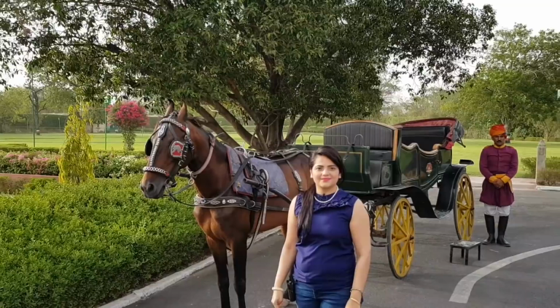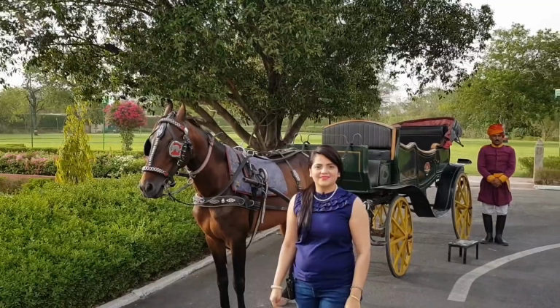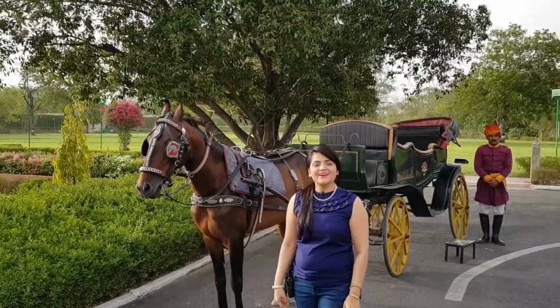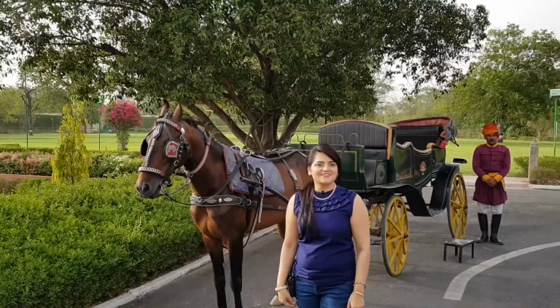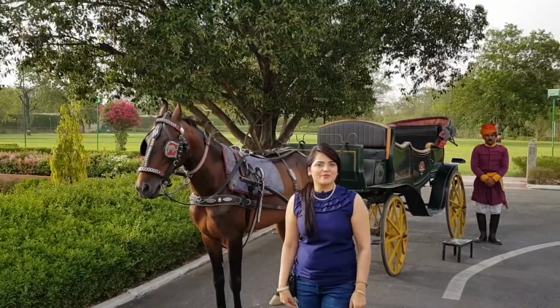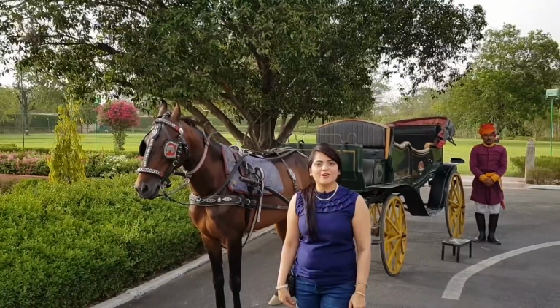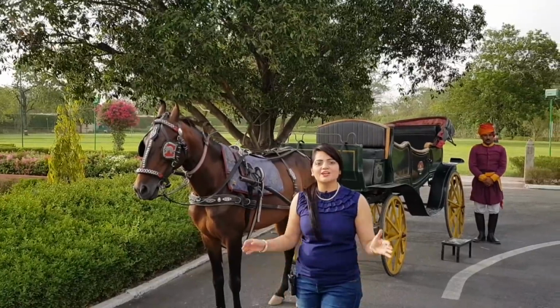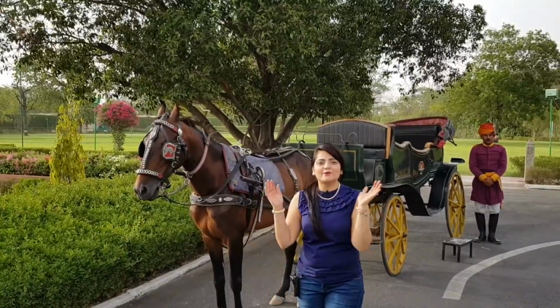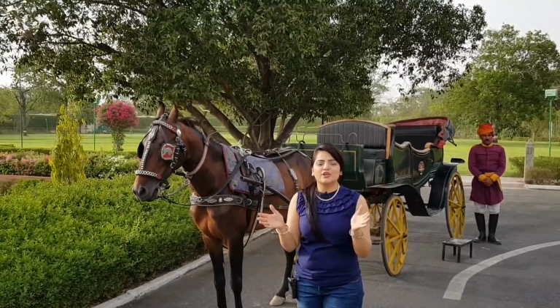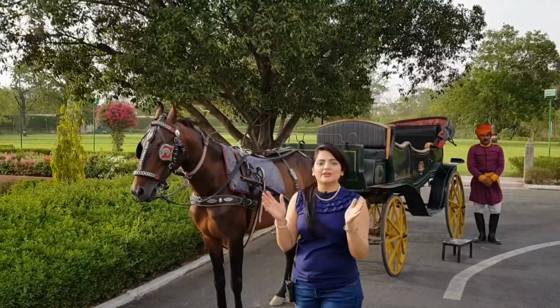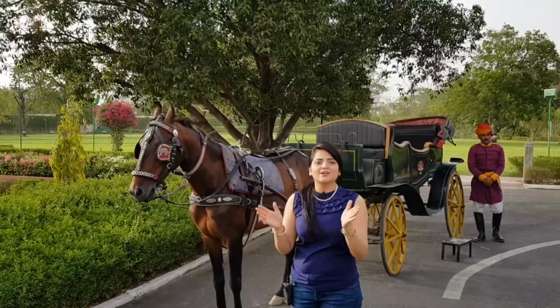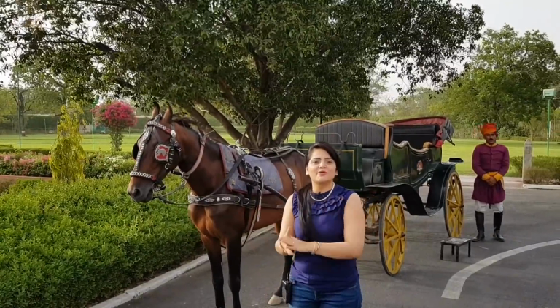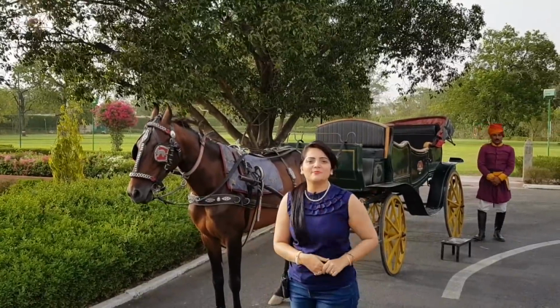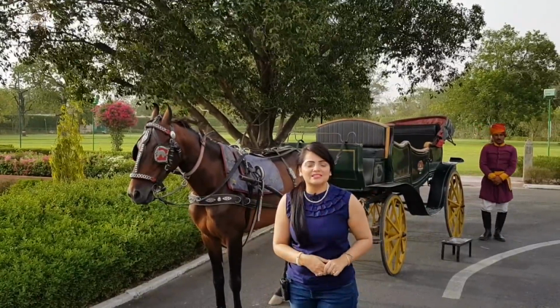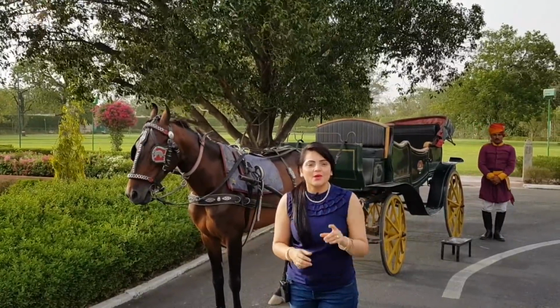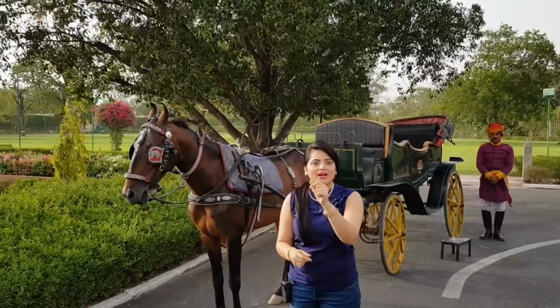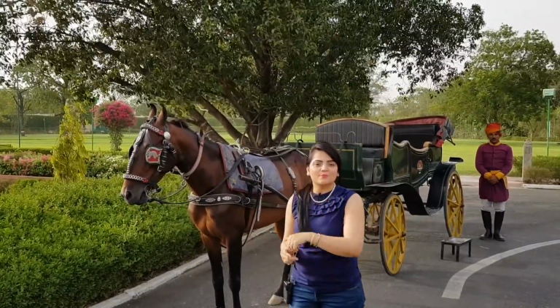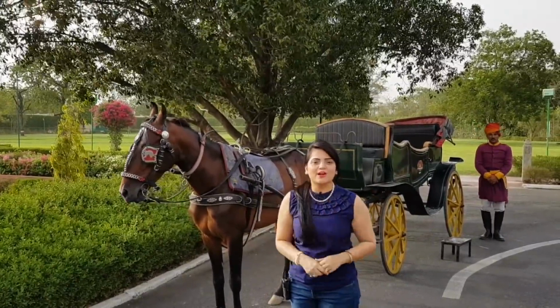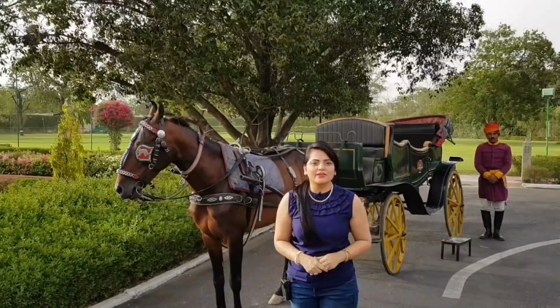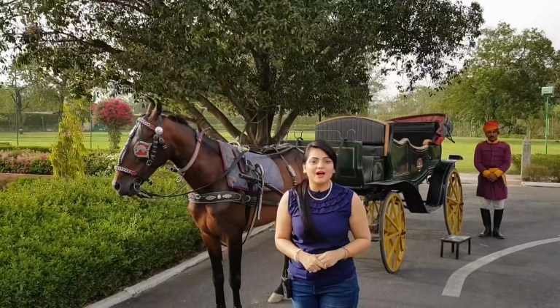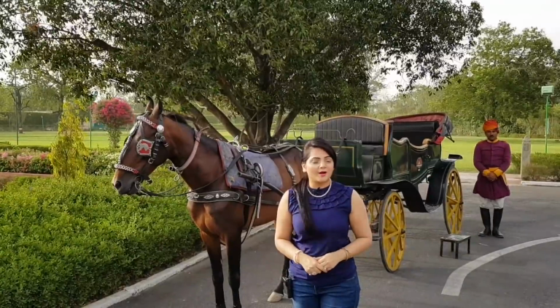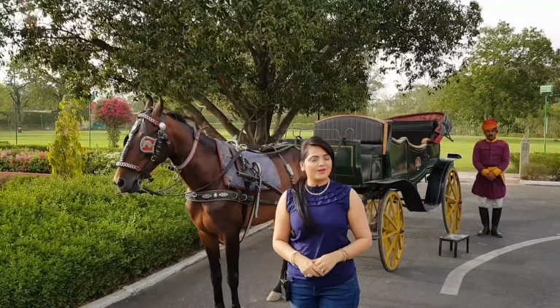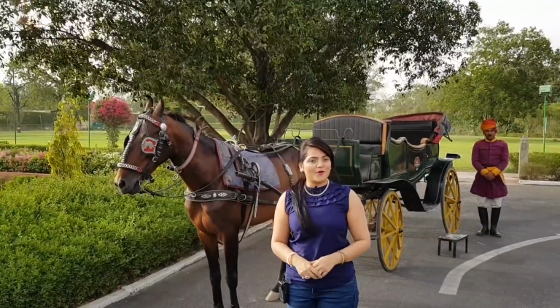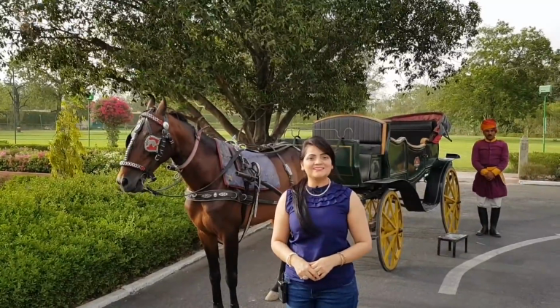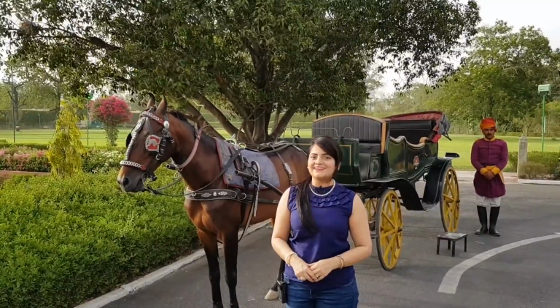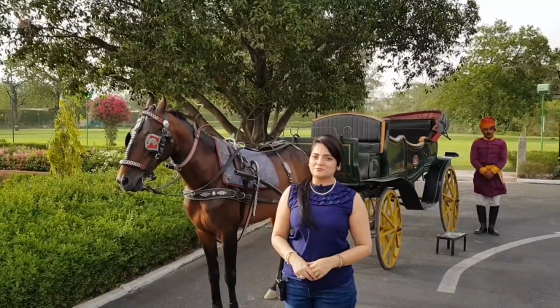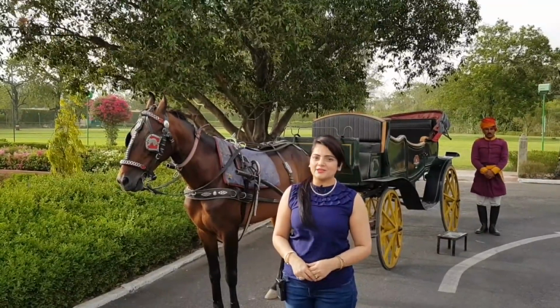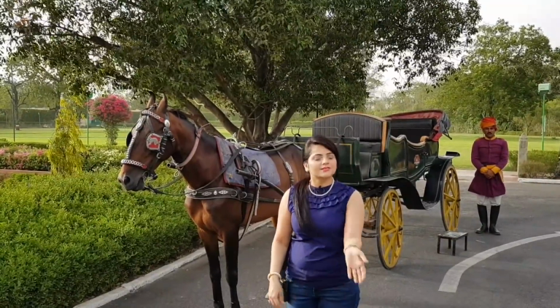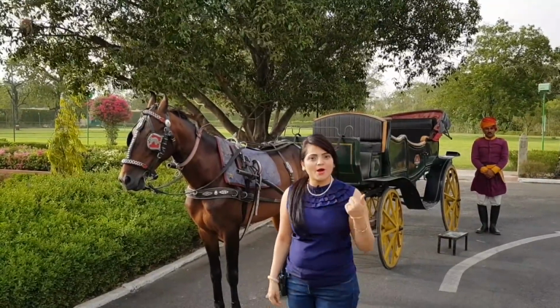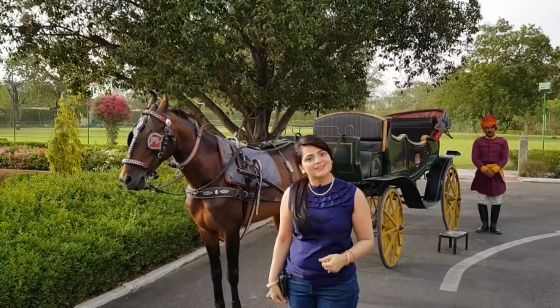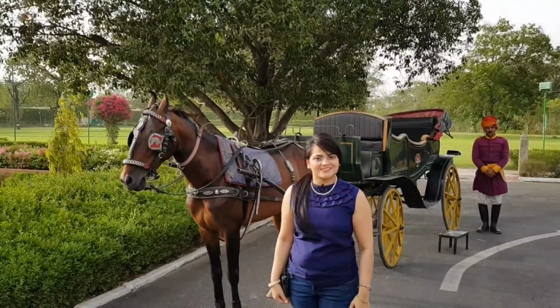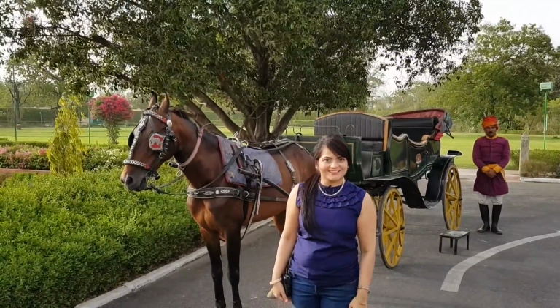Hi guys, I am Priyanka and today I am here at Taj Jai Mahal Palace in Jaipur and today I will show you my Royal Dining Experience here. So come on, let's get started.